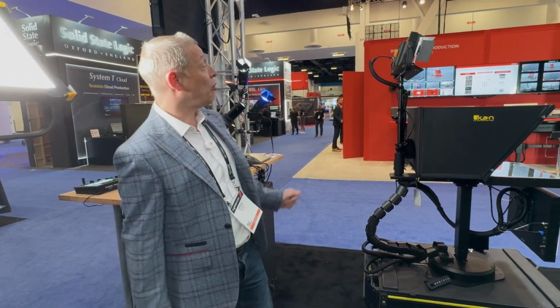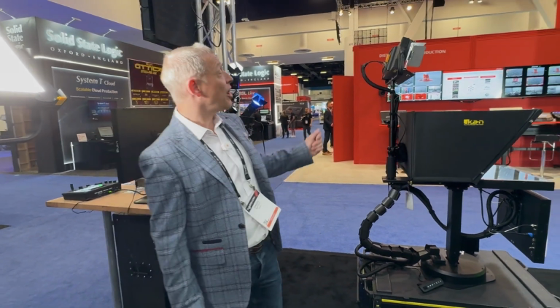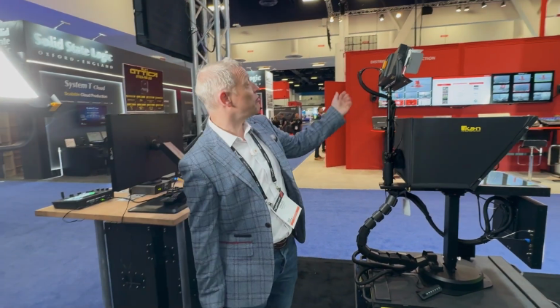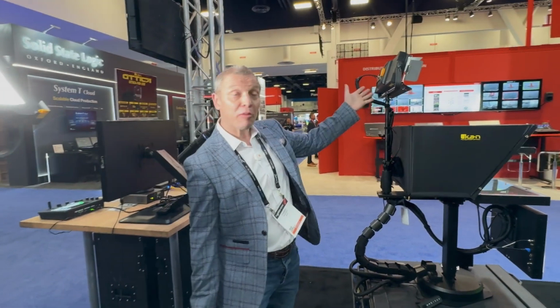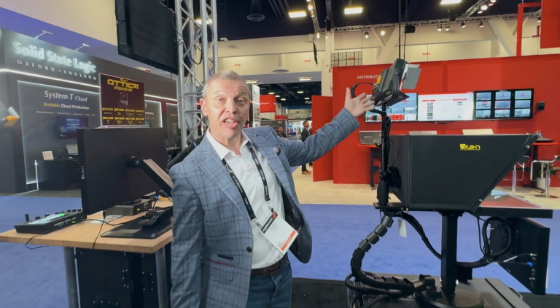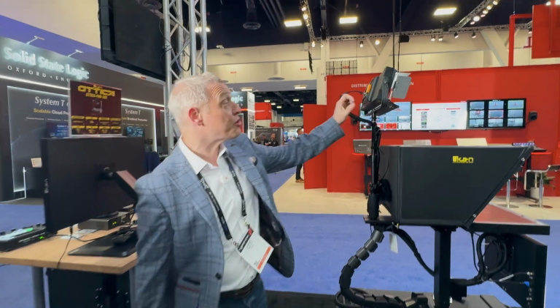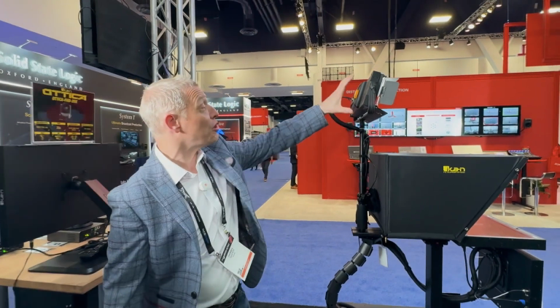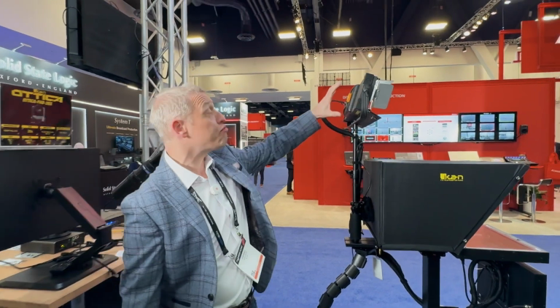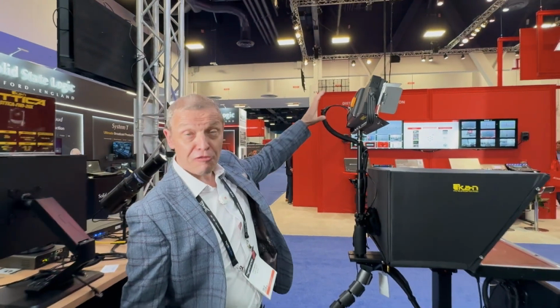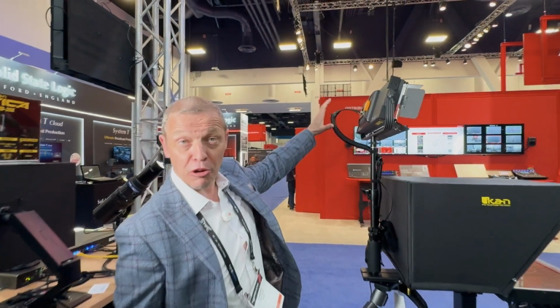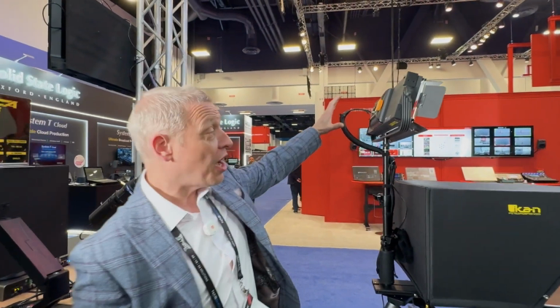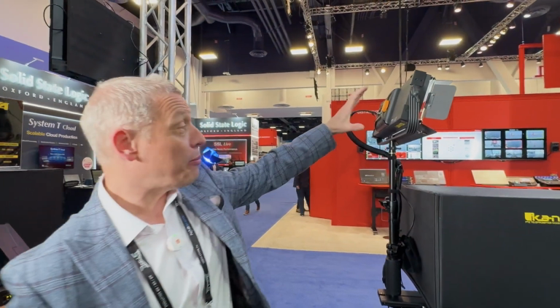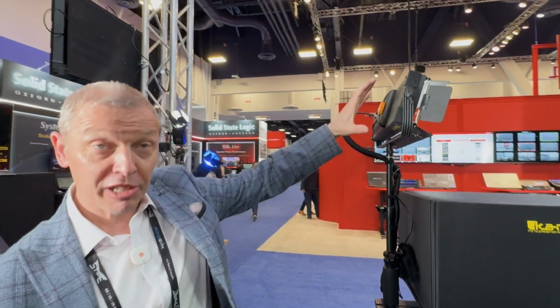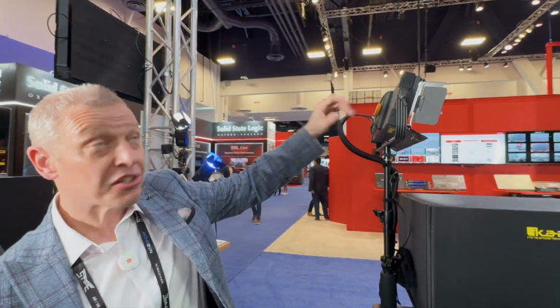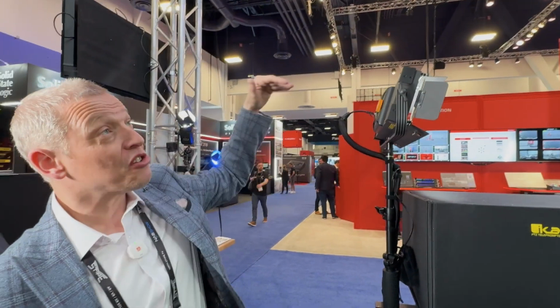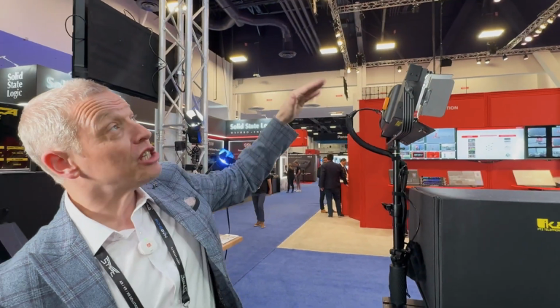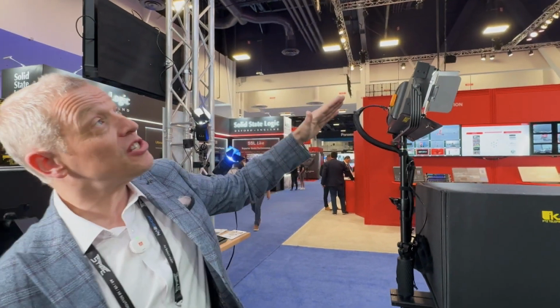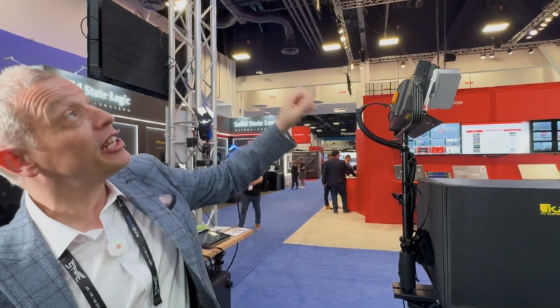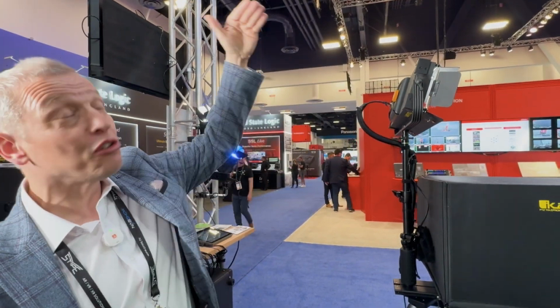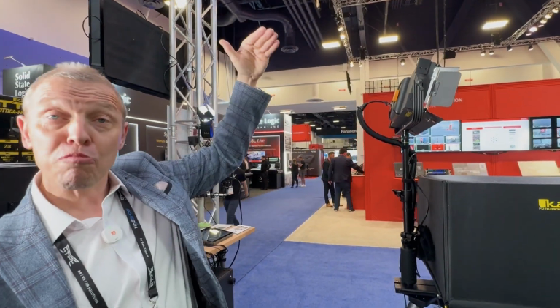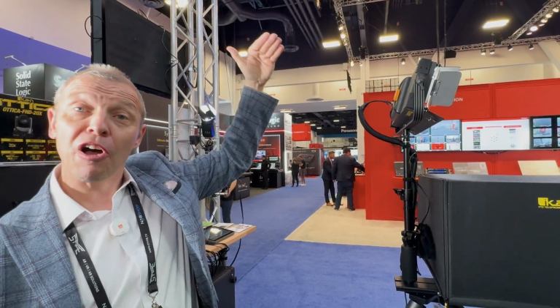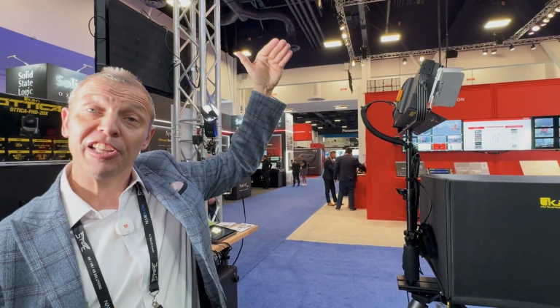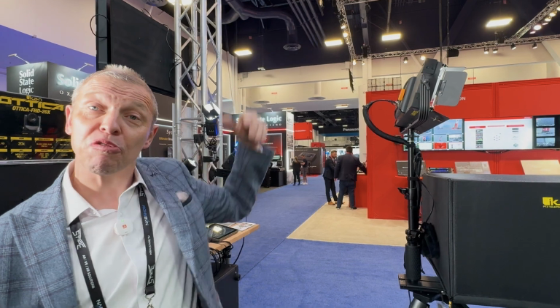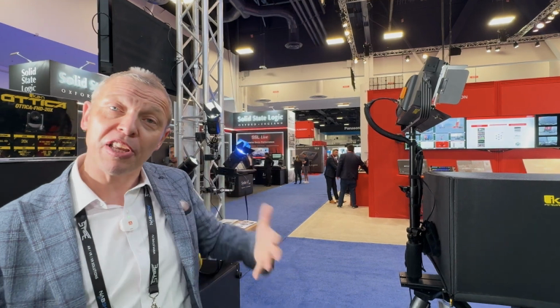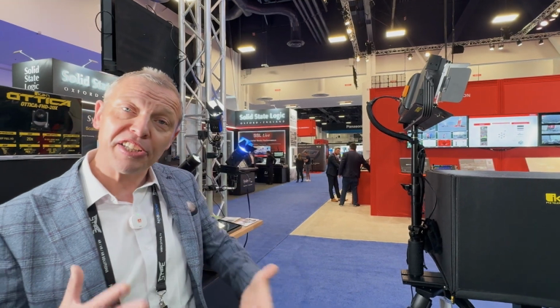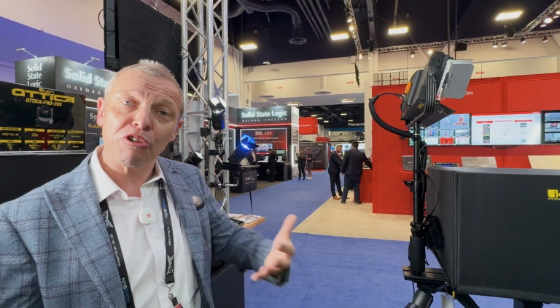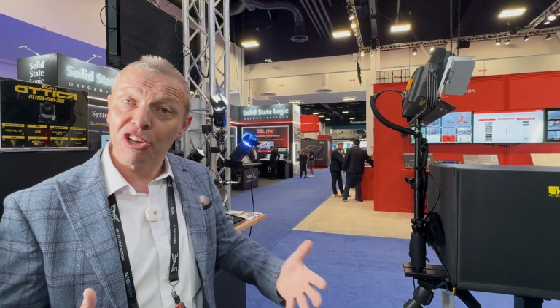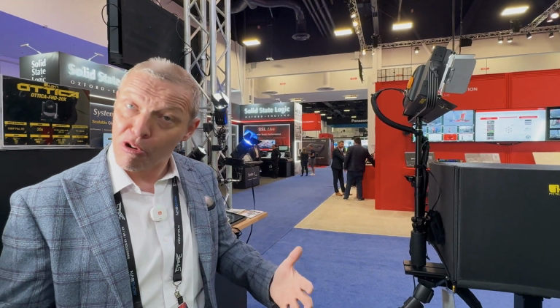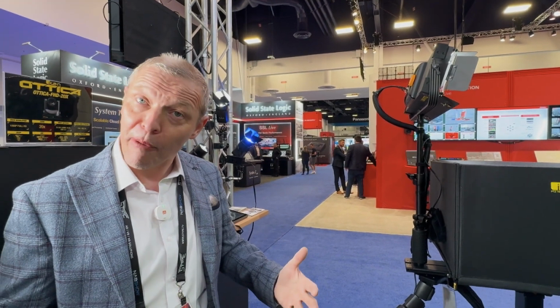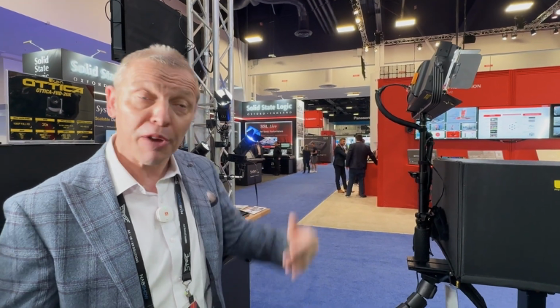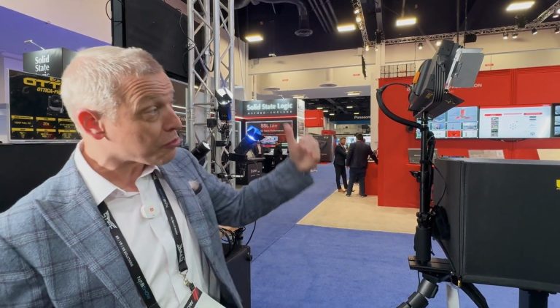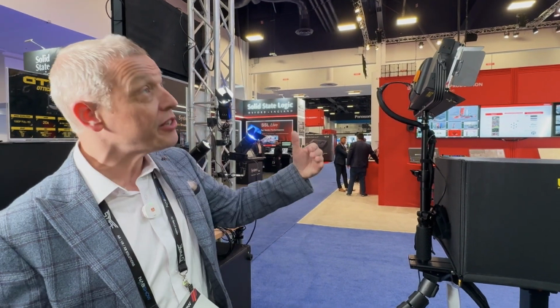We started with the LBX8, which is a low profile POE light designed specifically for low profile ceilings. Ideal for a corporate environment where you have drop ceilings.